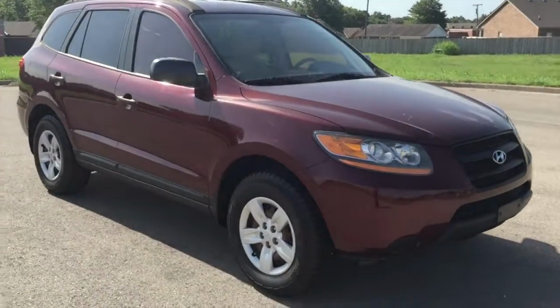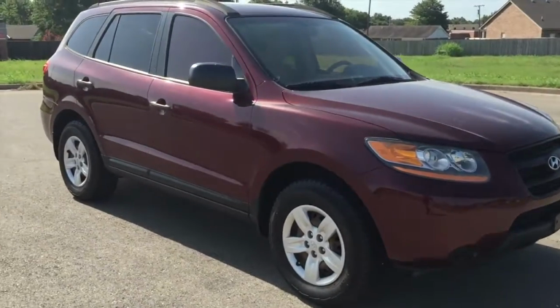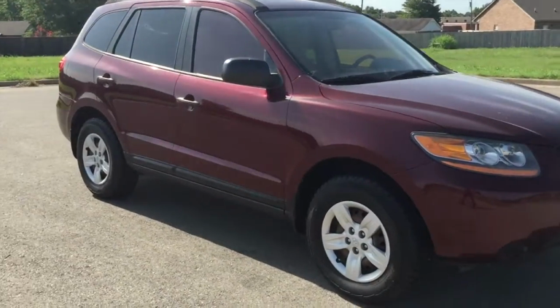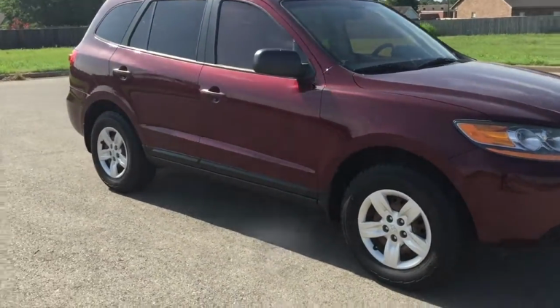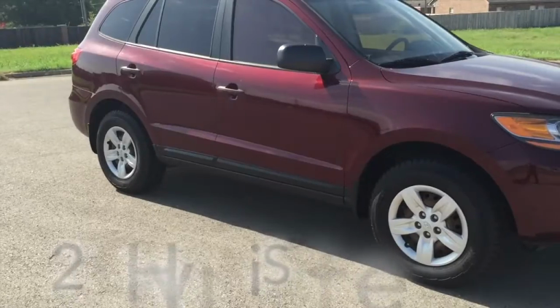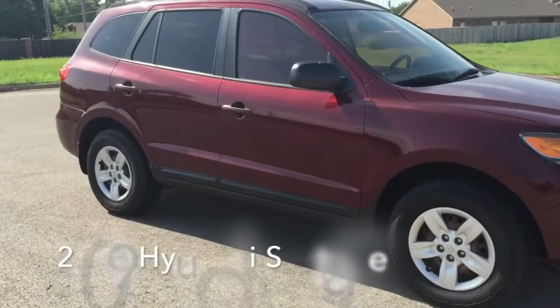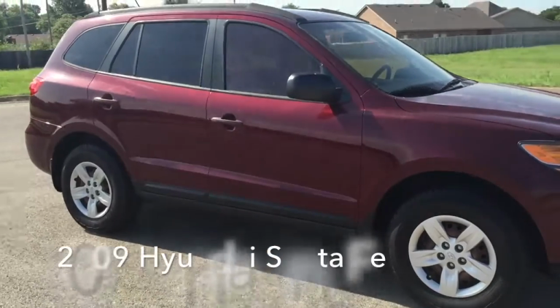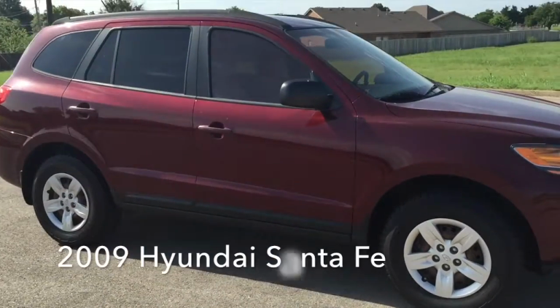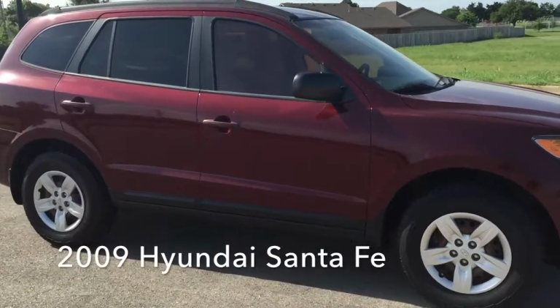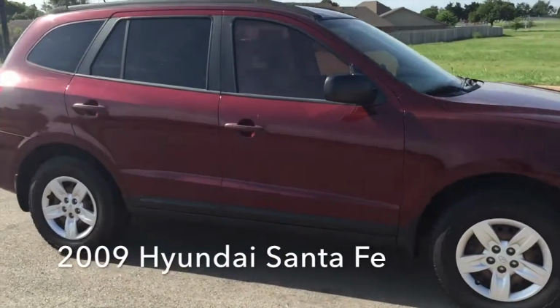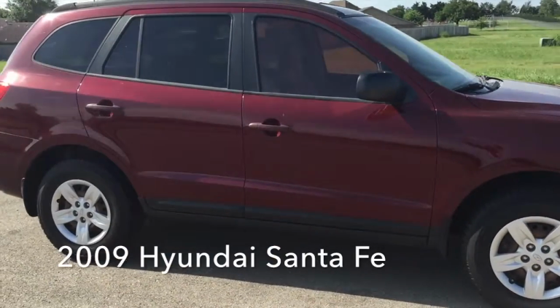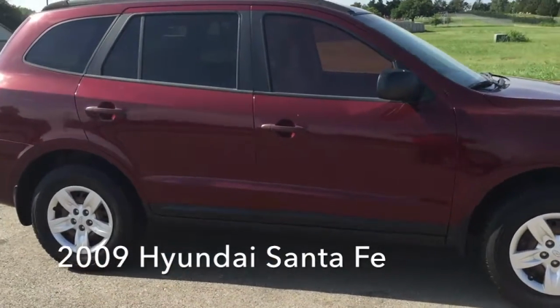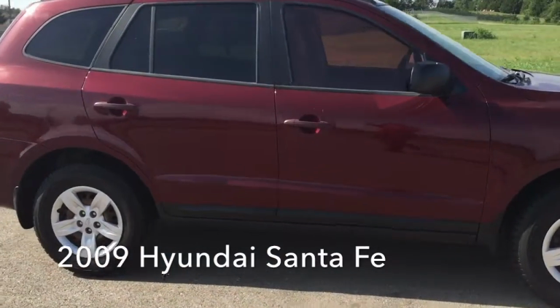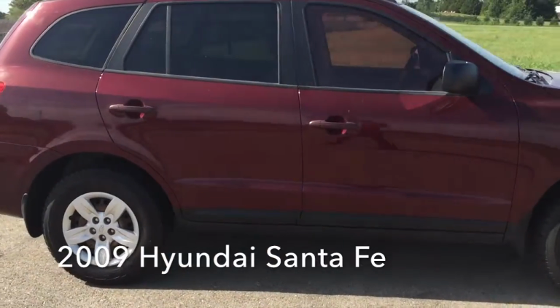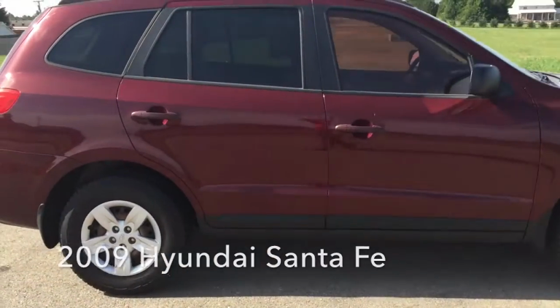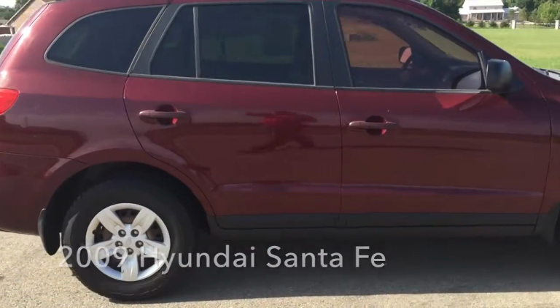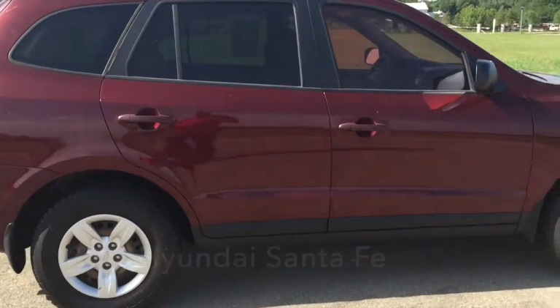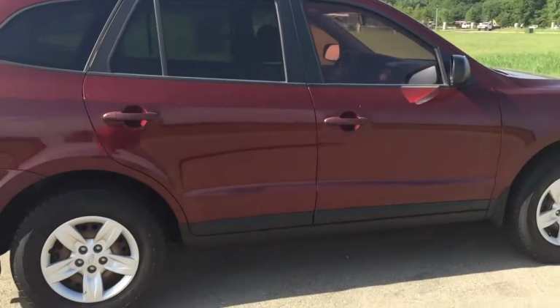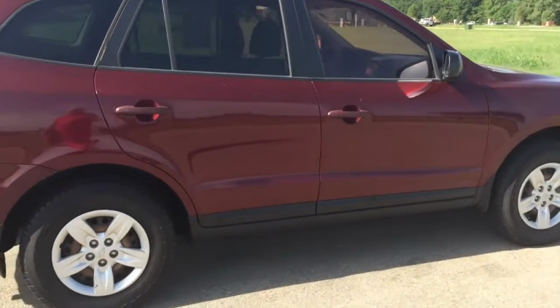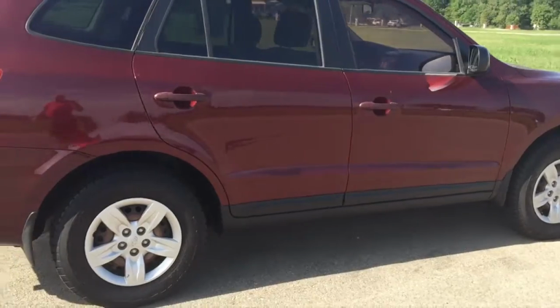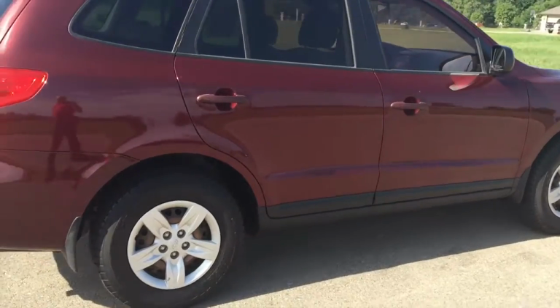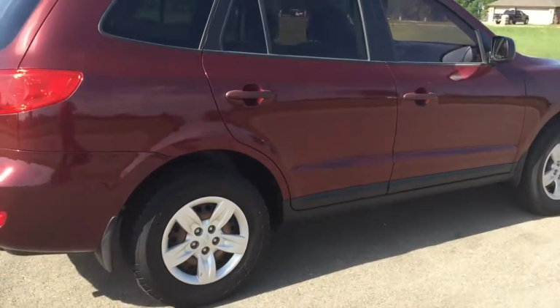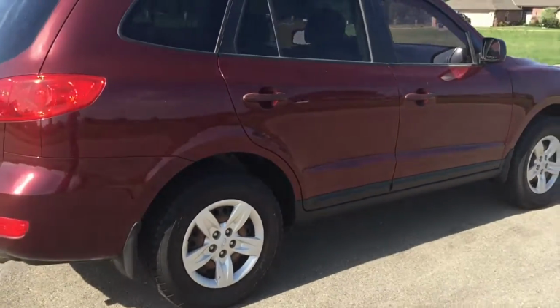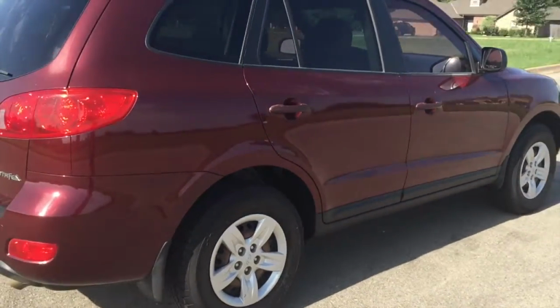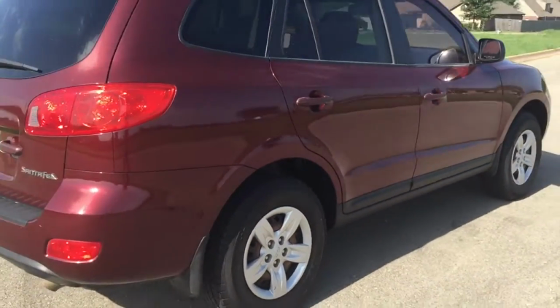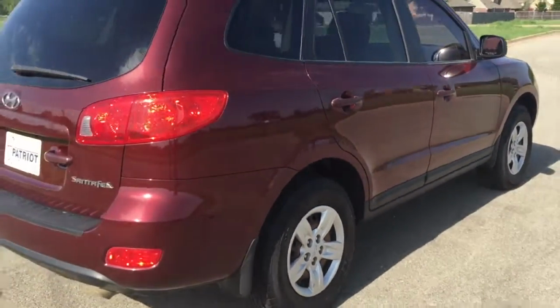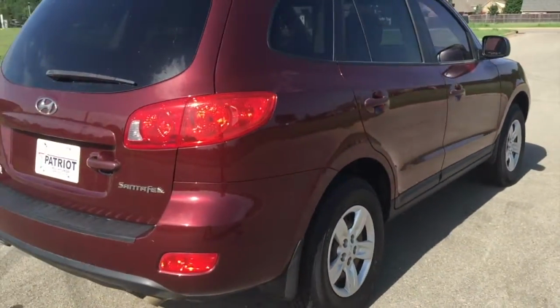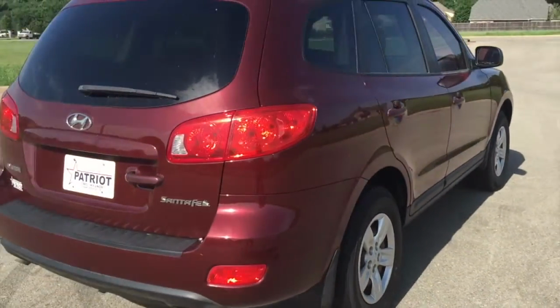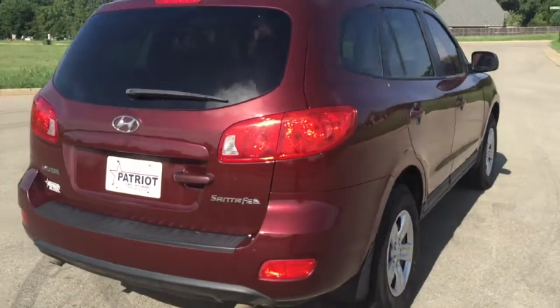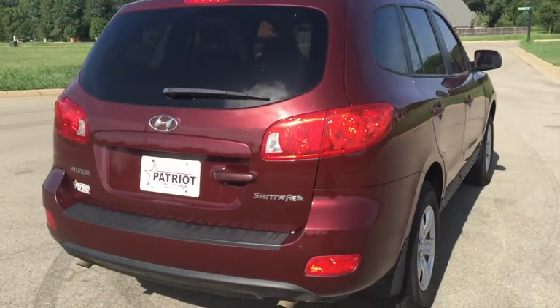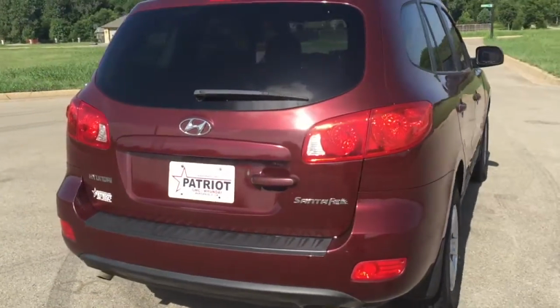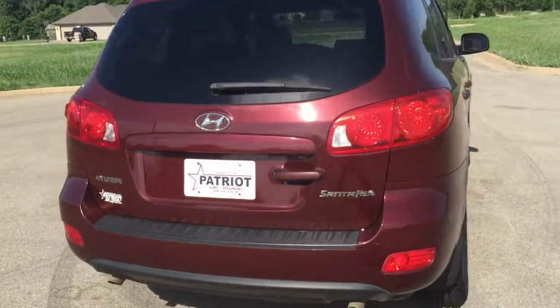Take command of the road in the 2009 Hyundai Santa Fe. It features a front-wheel drive platform, an automatic transmission, and a refined six-cylinder engine.